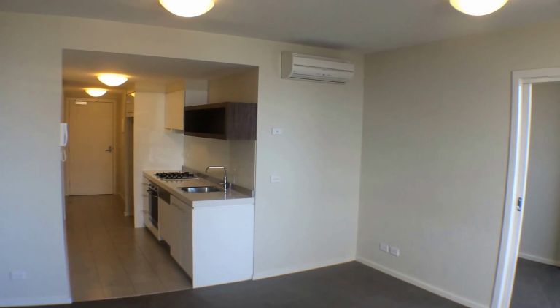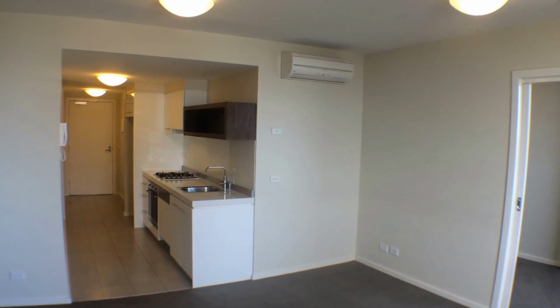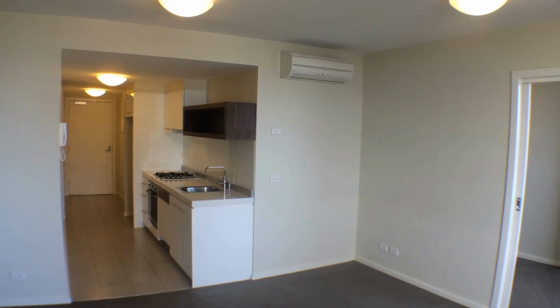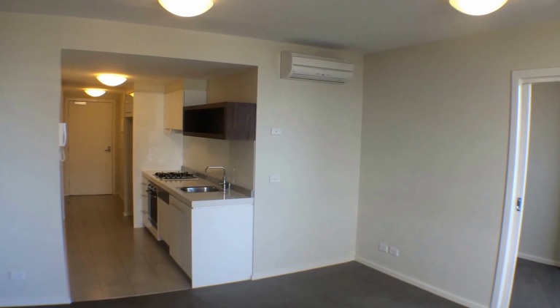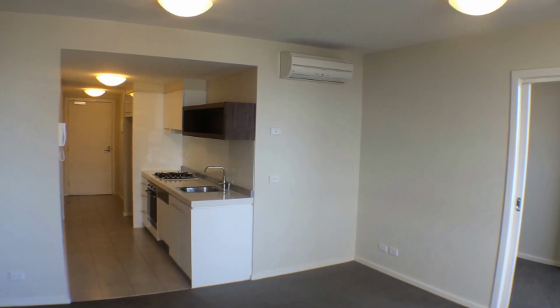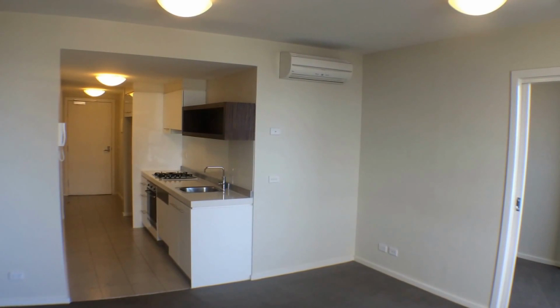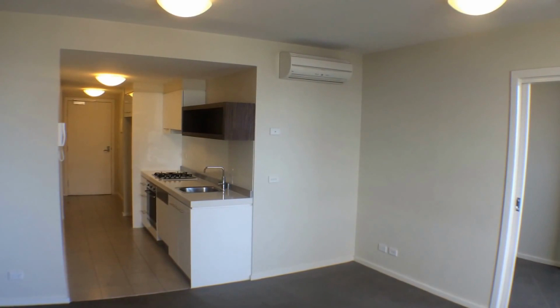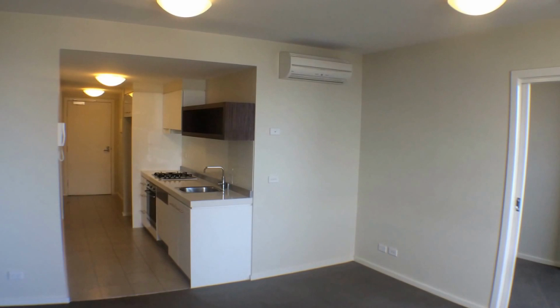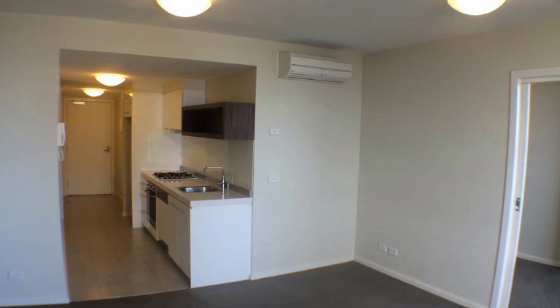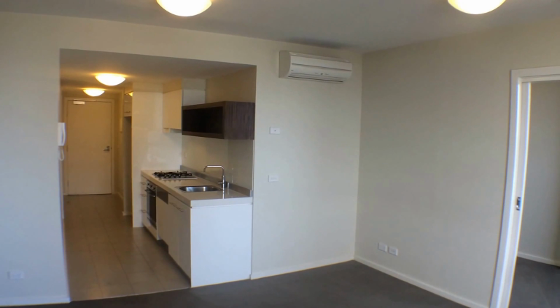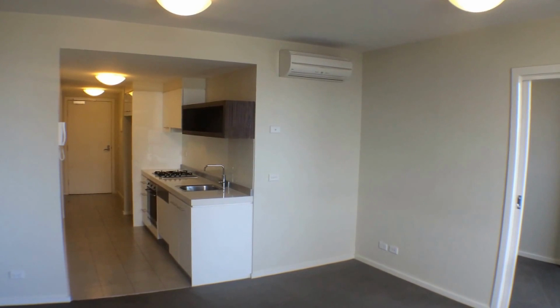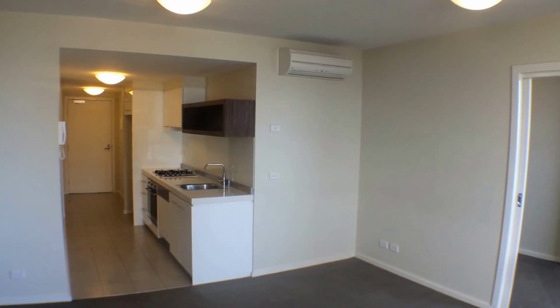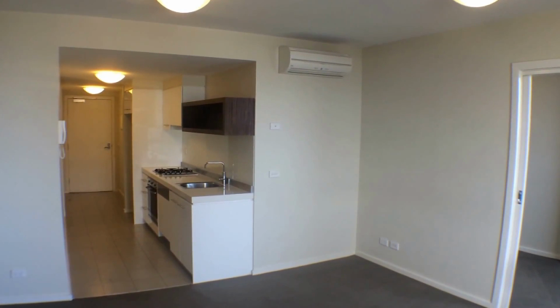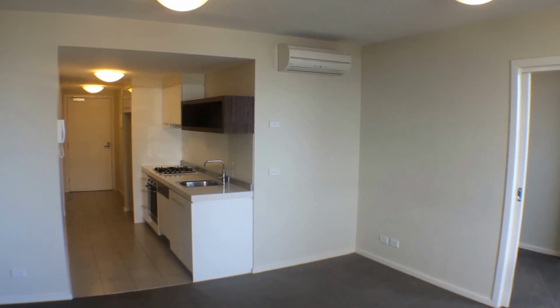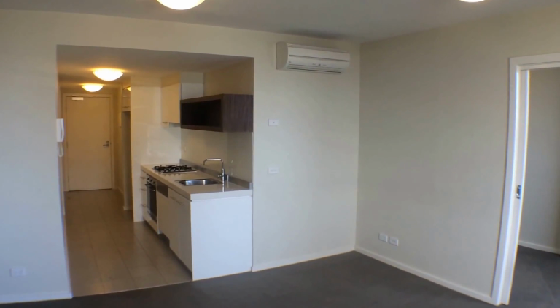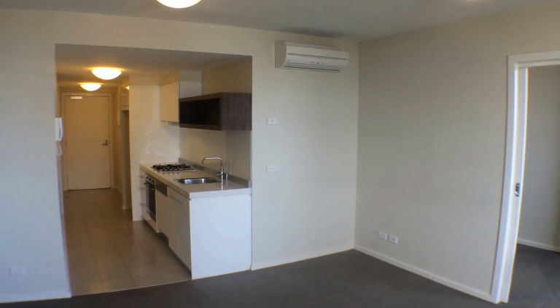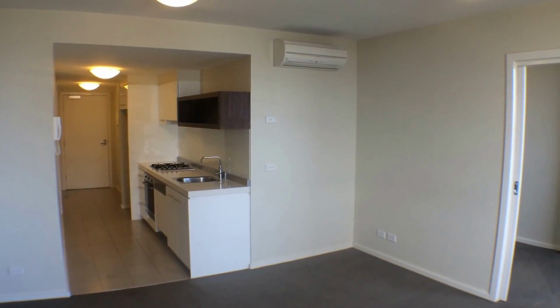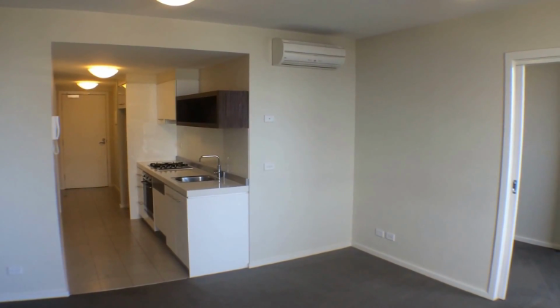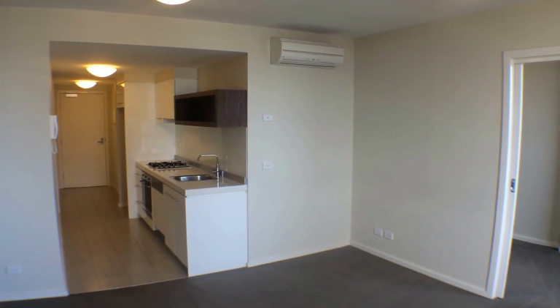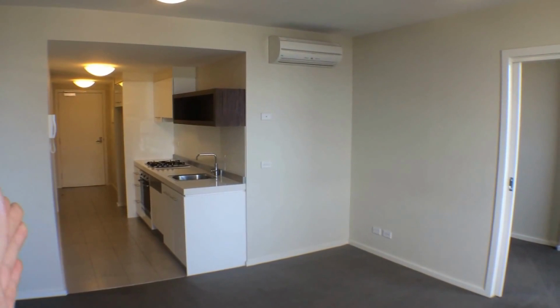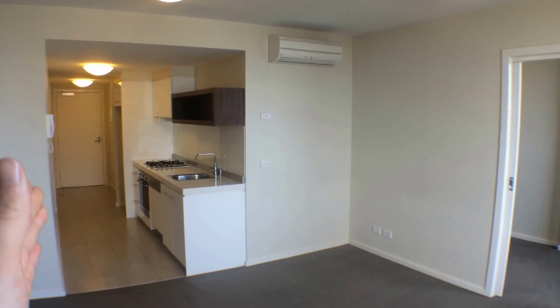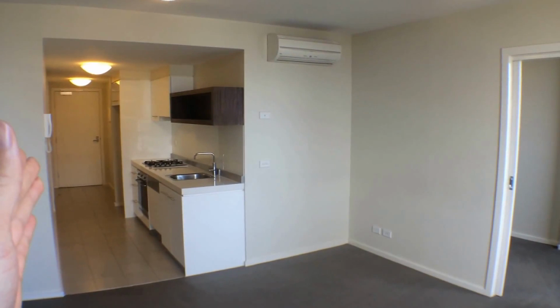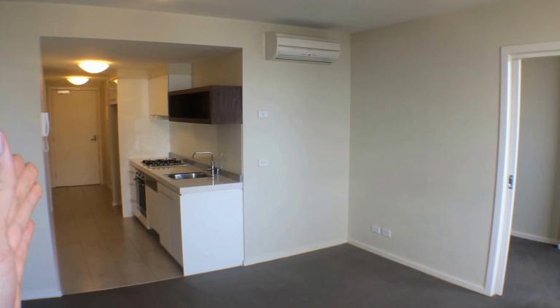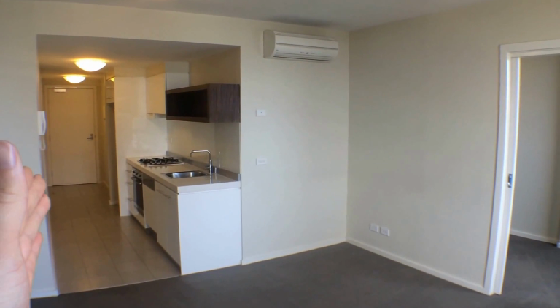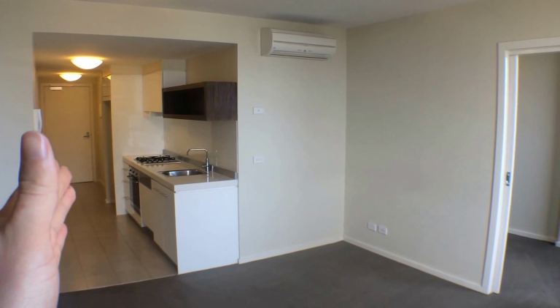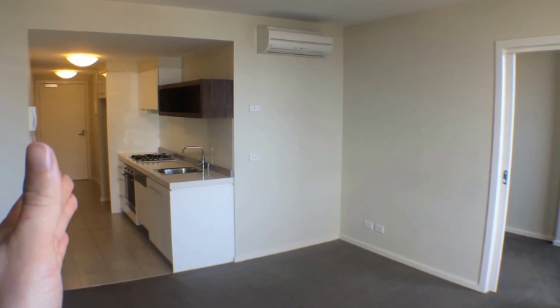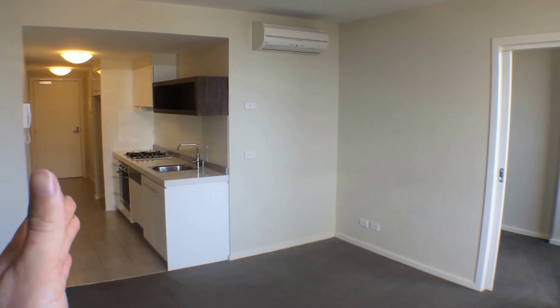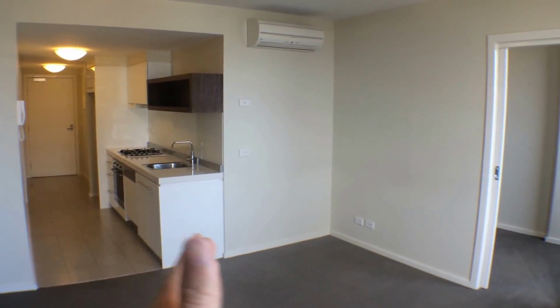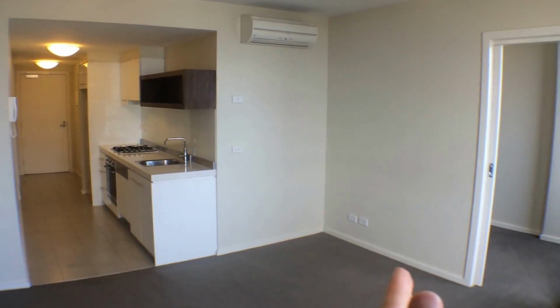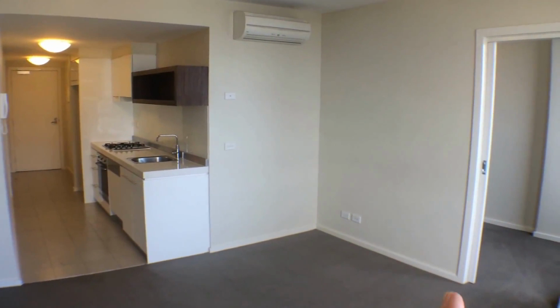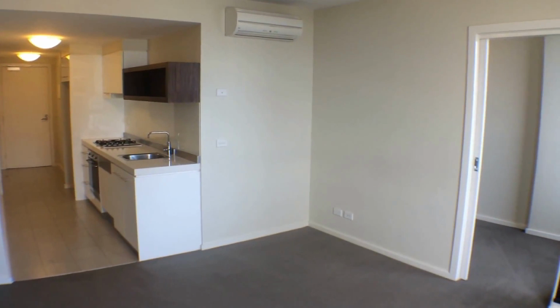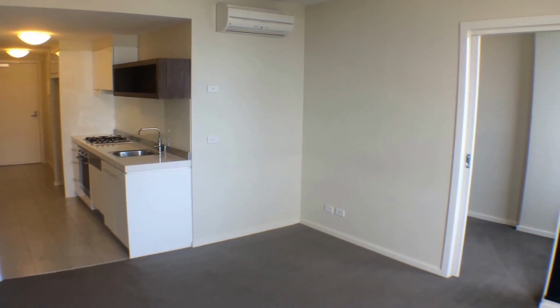Just currently standing in the living area. In front is the kitchen, to the left of that is the laundry area, behind the kitchen area is the bathroom, and just to my right is the bedroom.